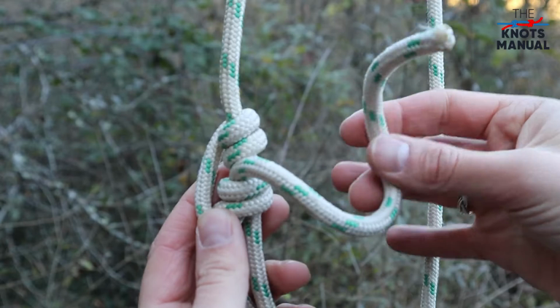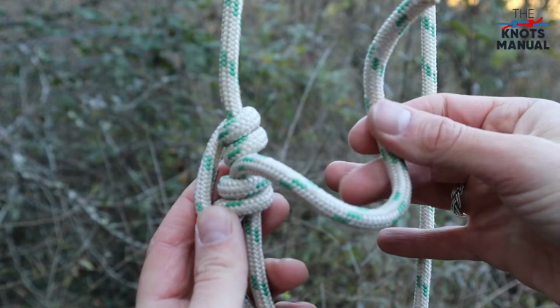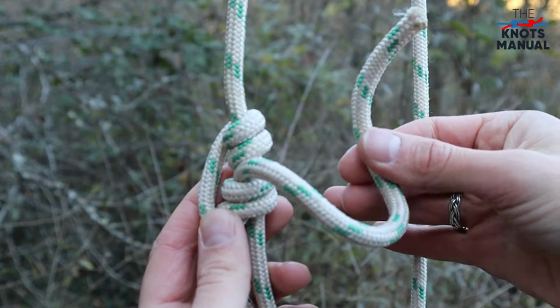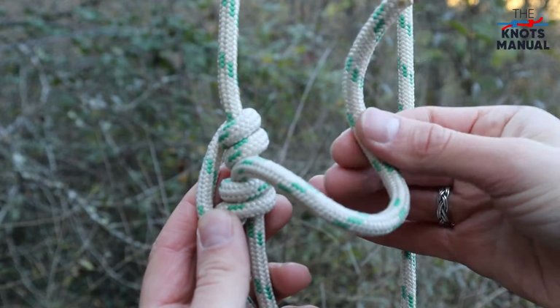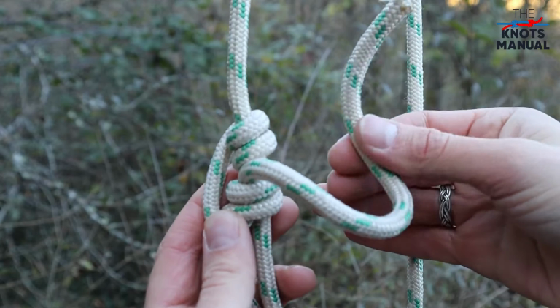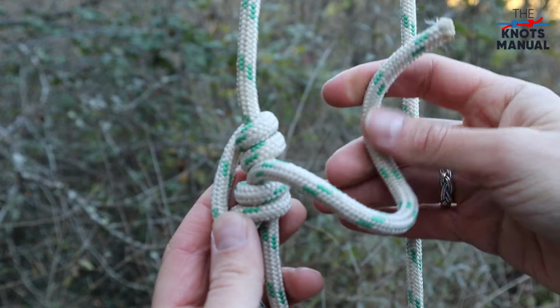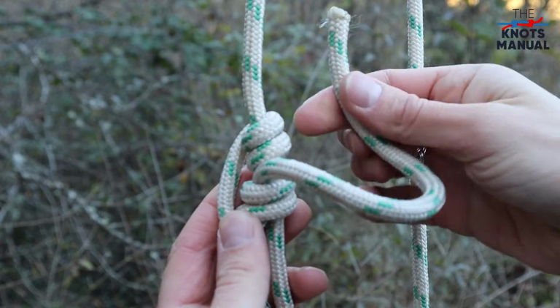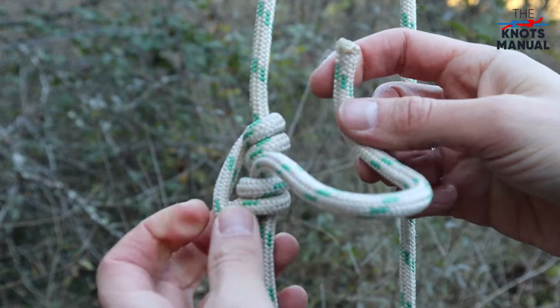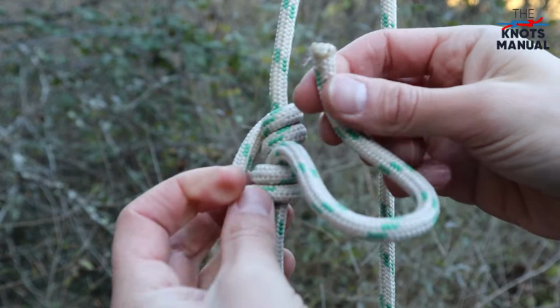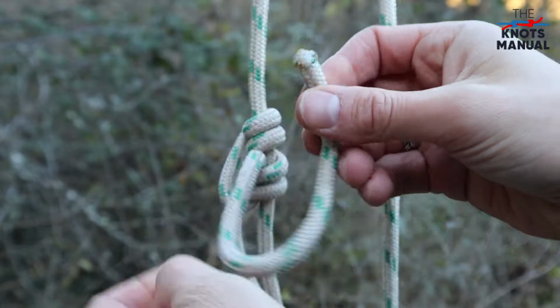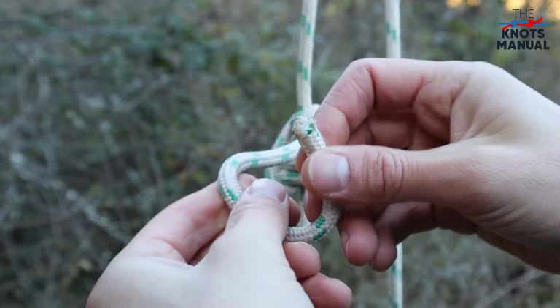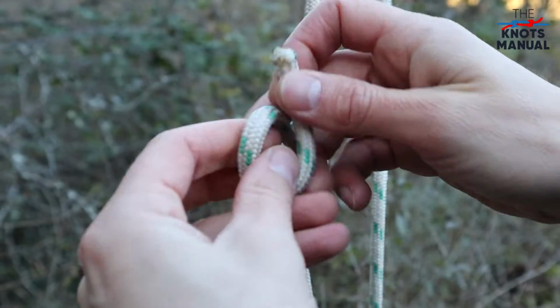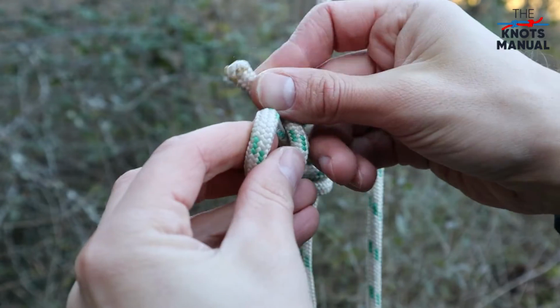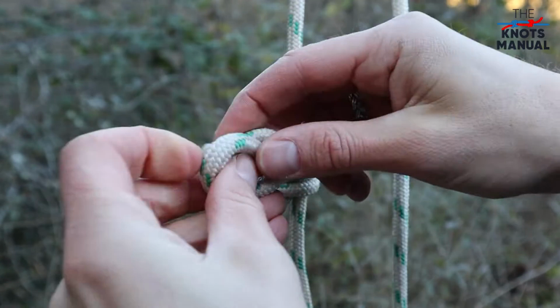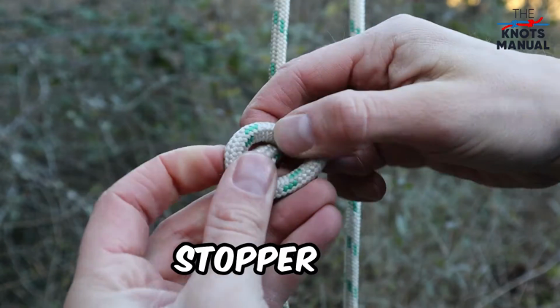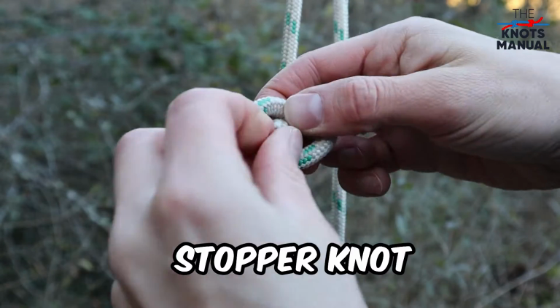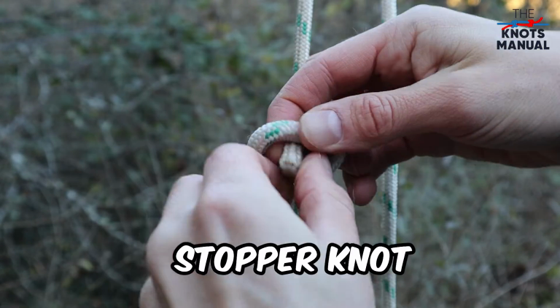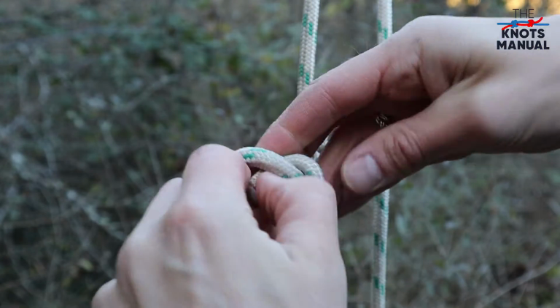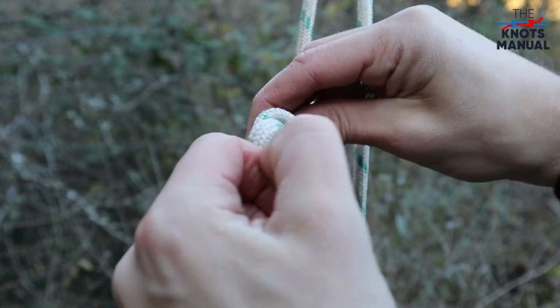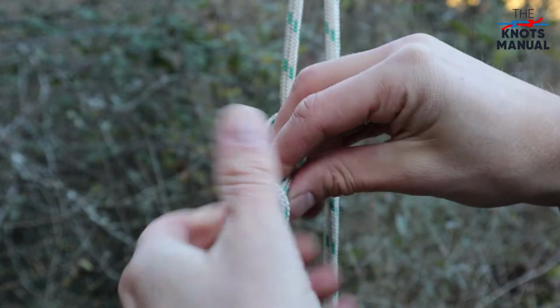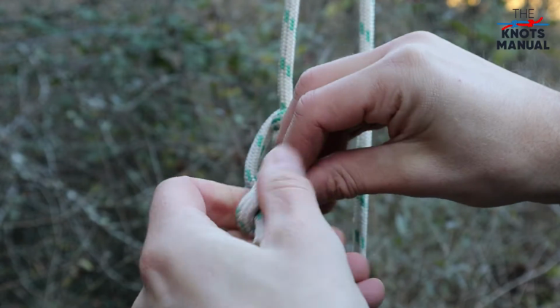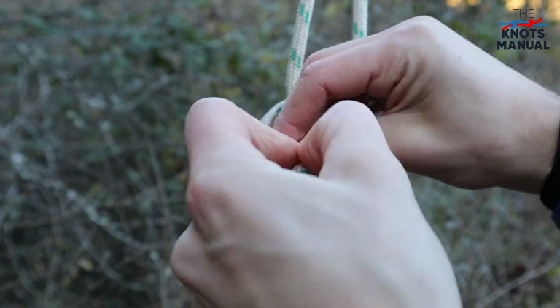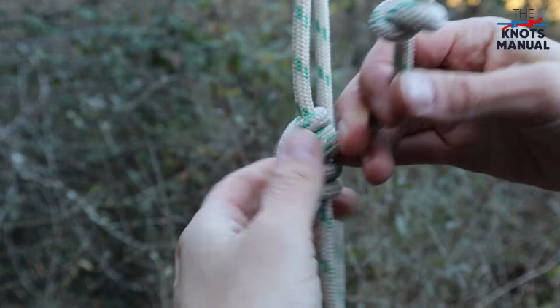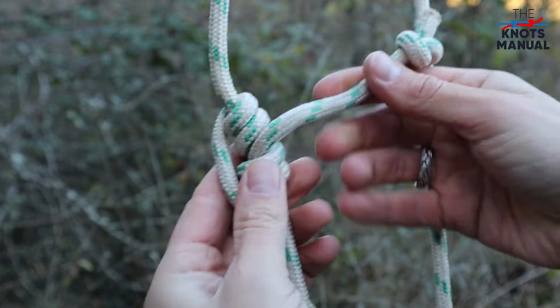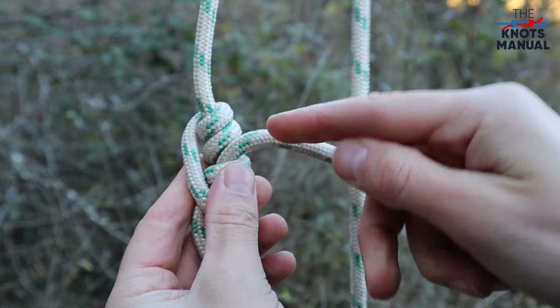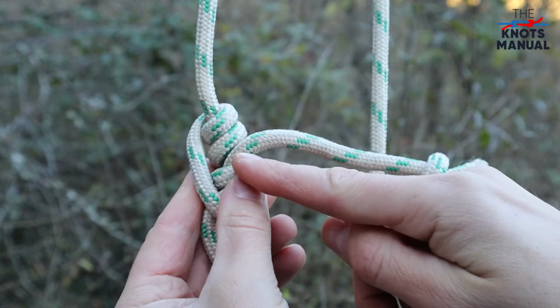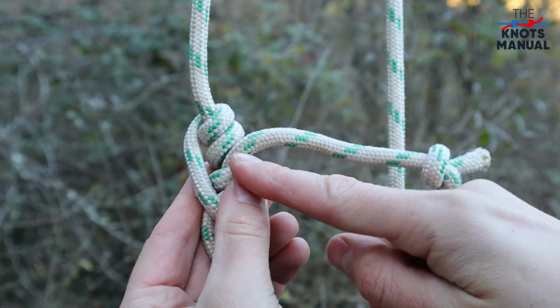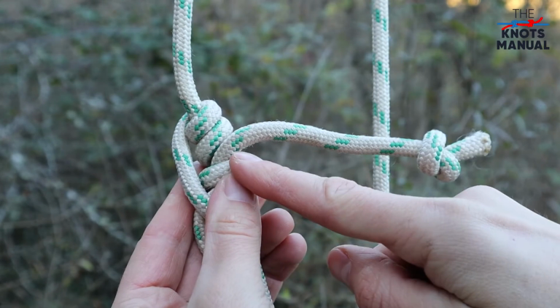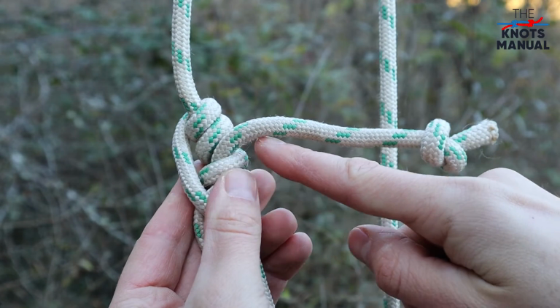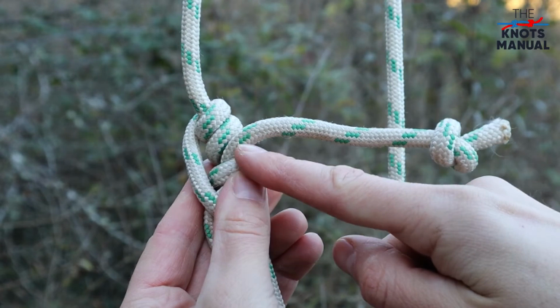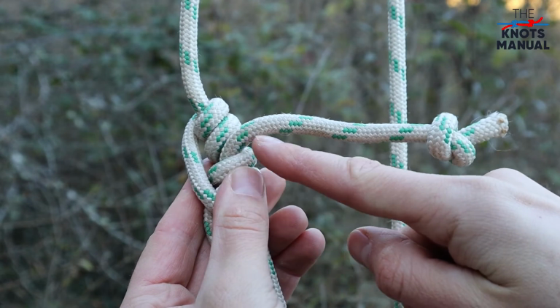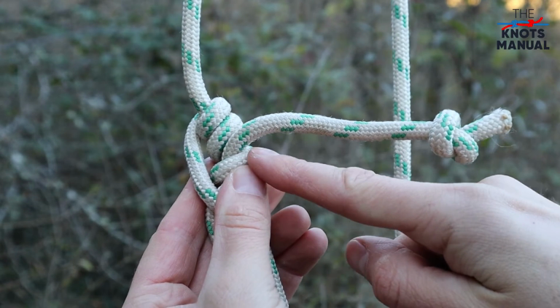It is a fairly secure knot, but I would personally tie in another stopper knot on the working end to avoid it from slipping through.